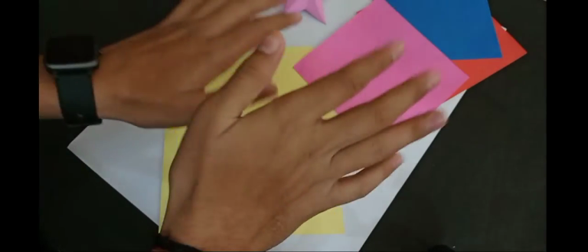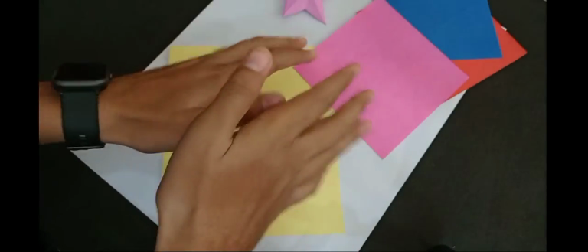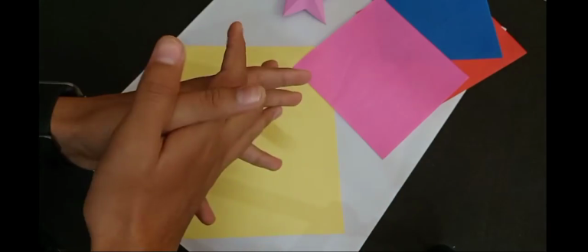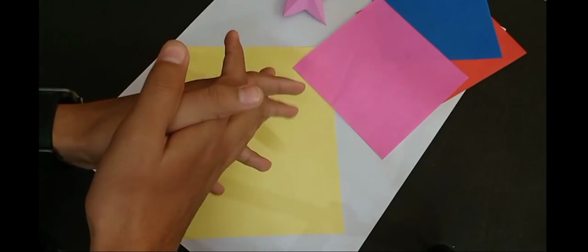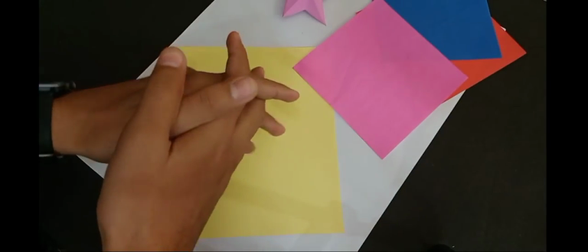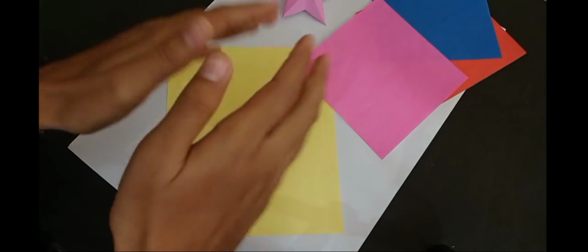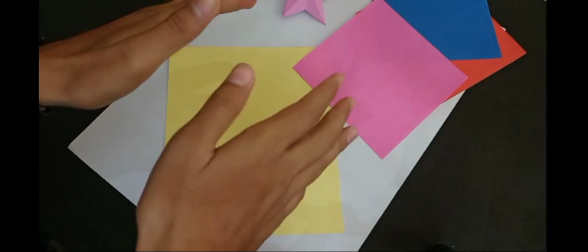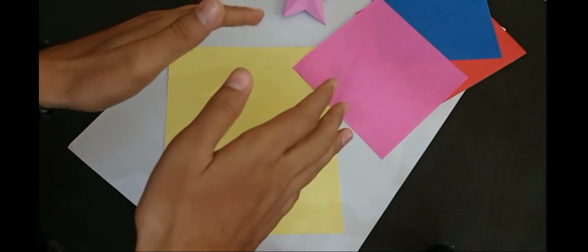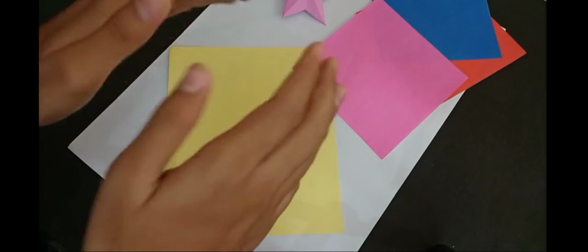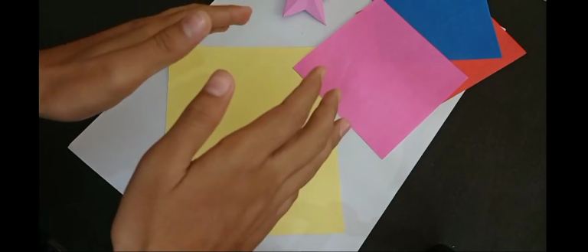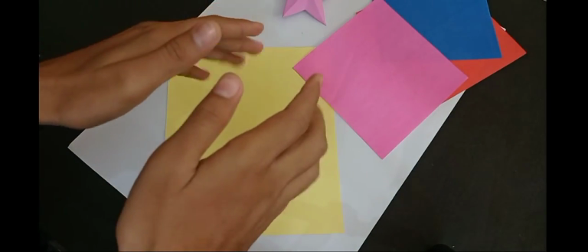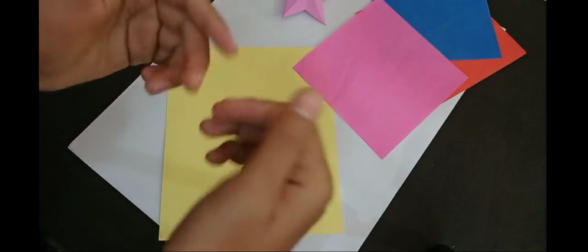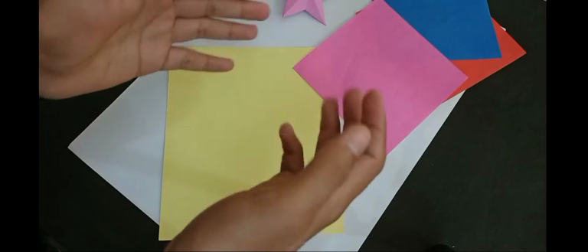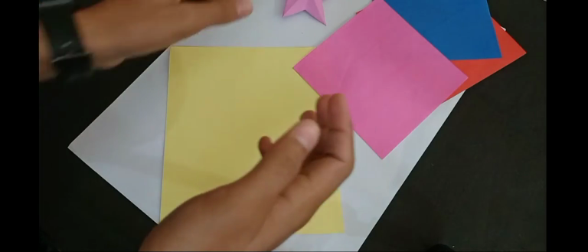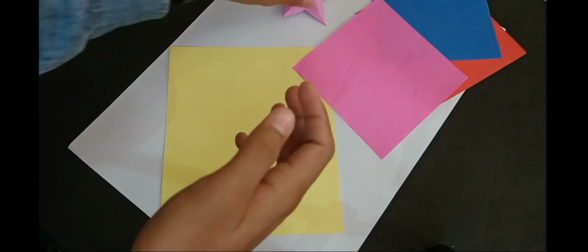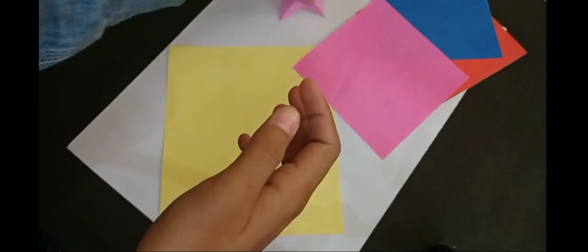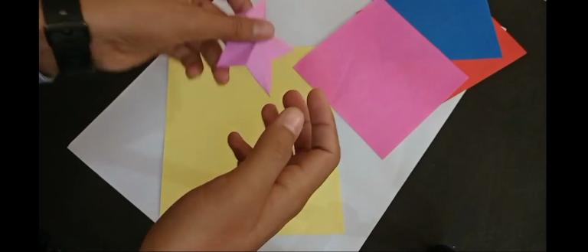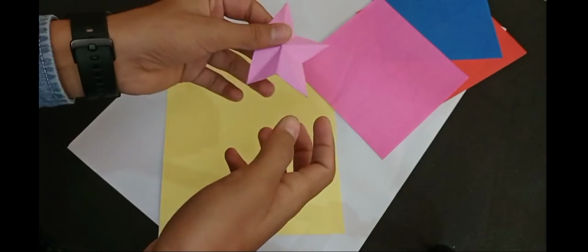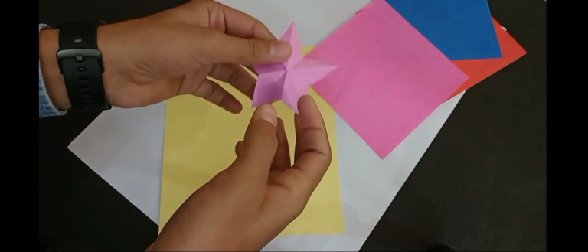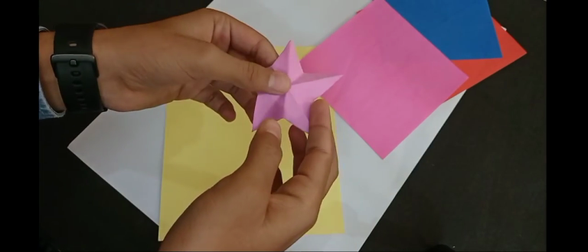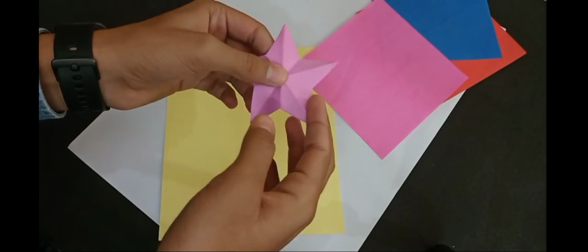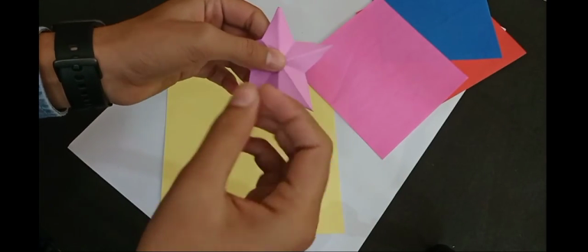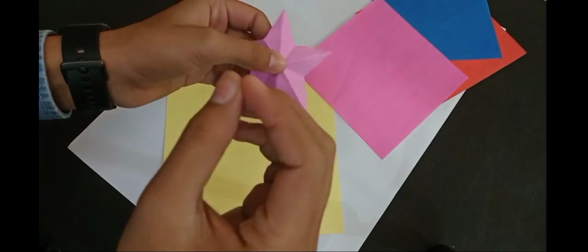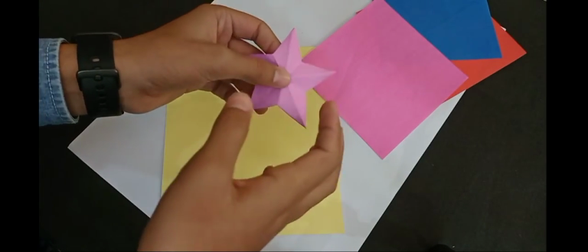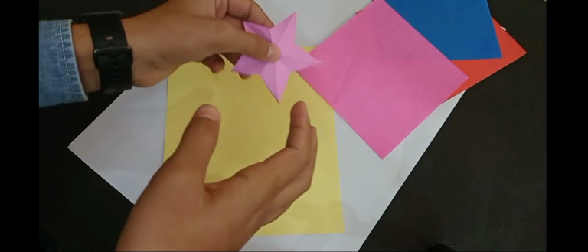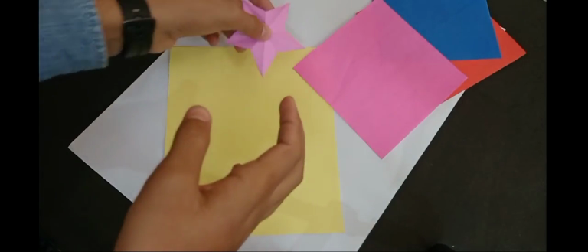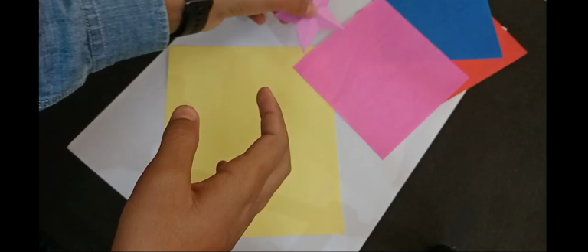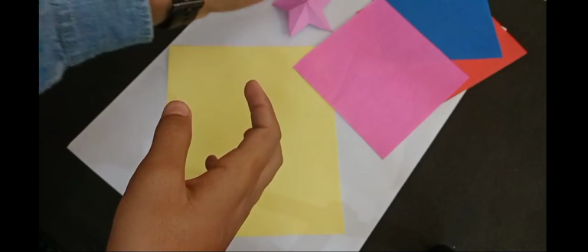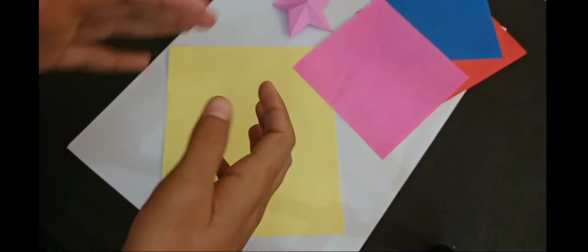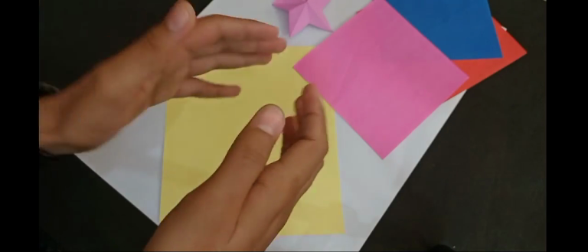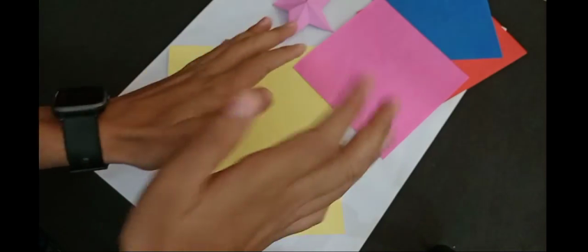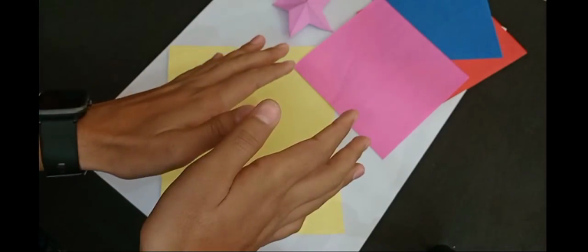Hello everyone, welcome back to my new video. I am Kanchan and I will tell you how to make a star which you can use in home decoration and in school projects.